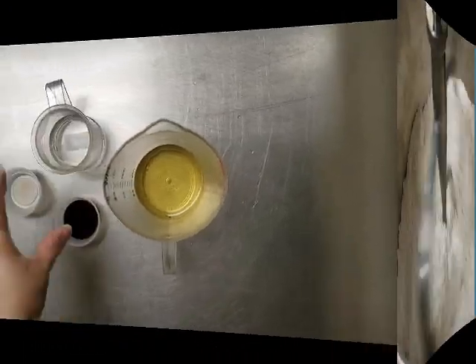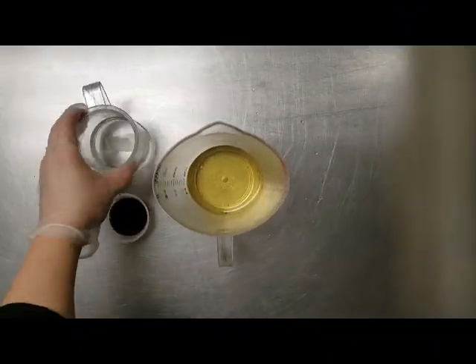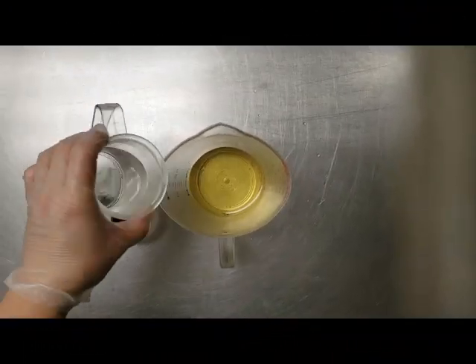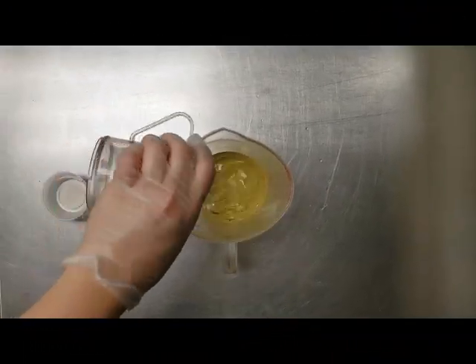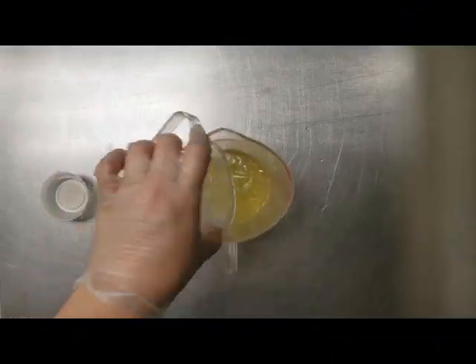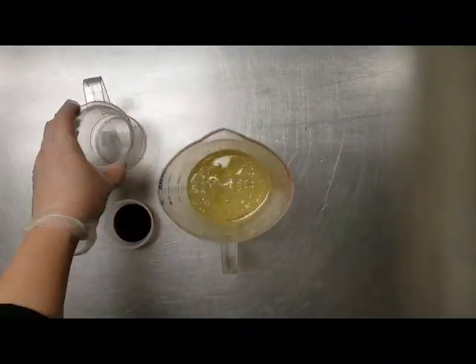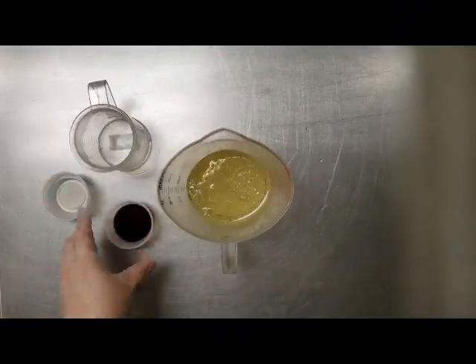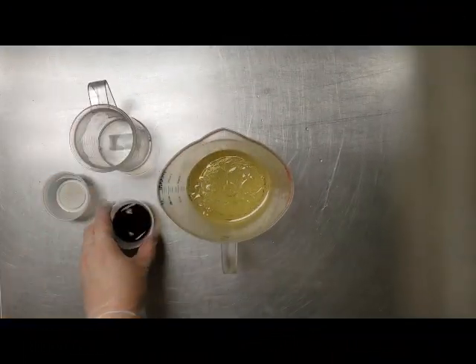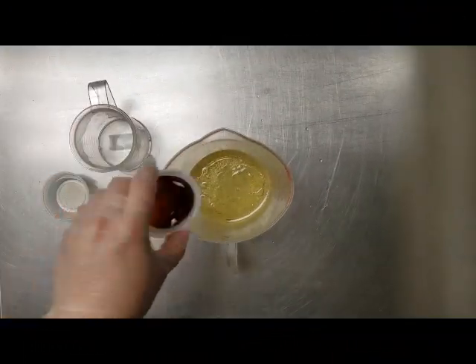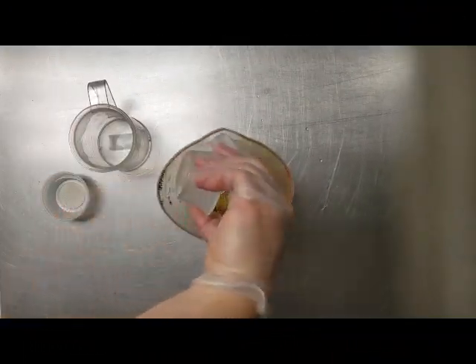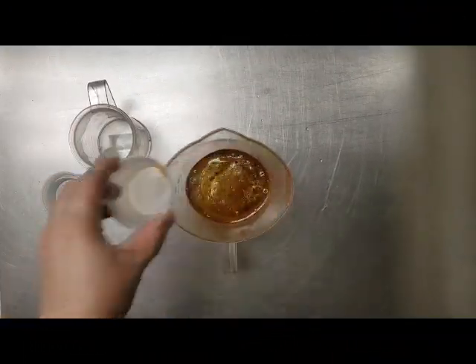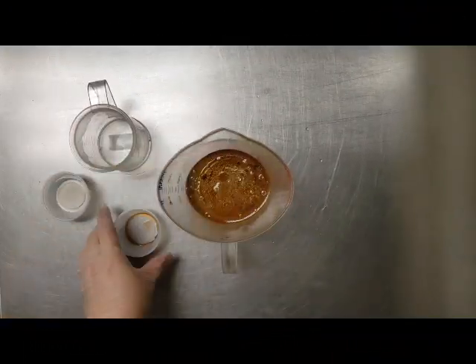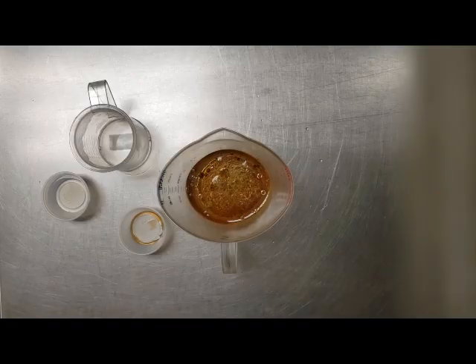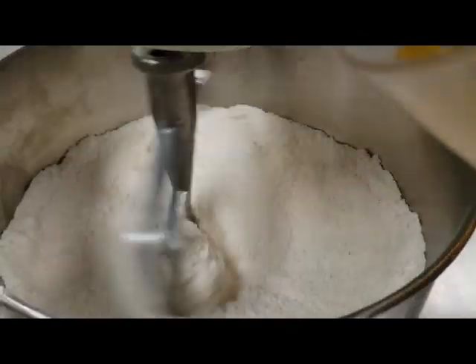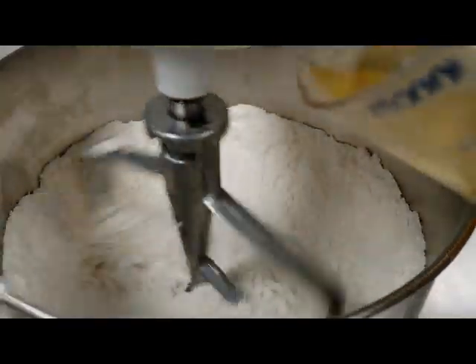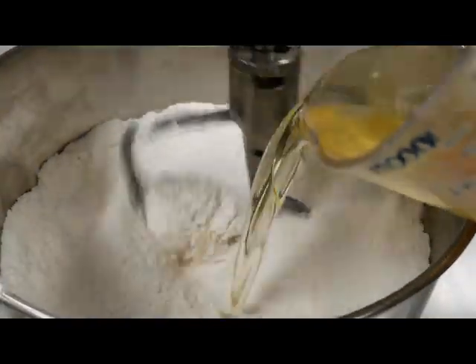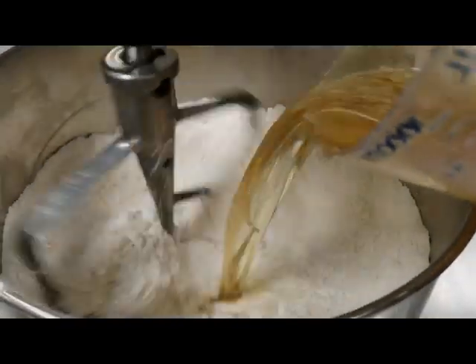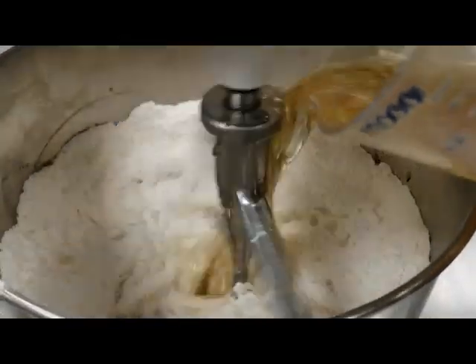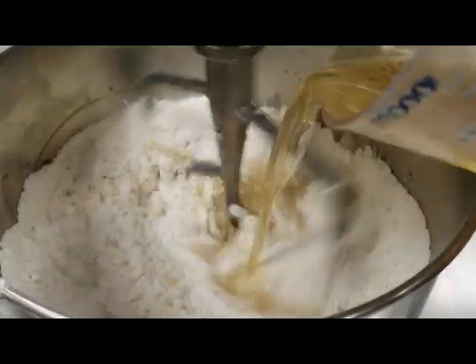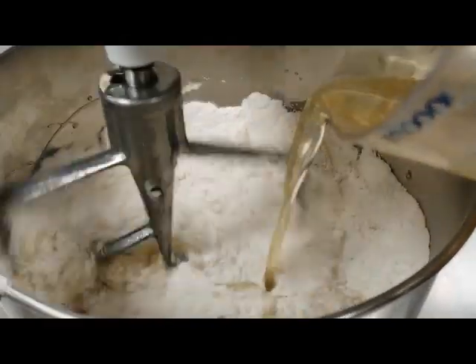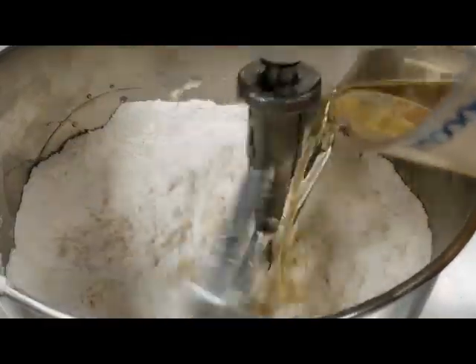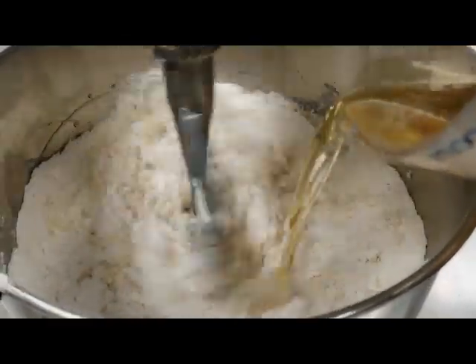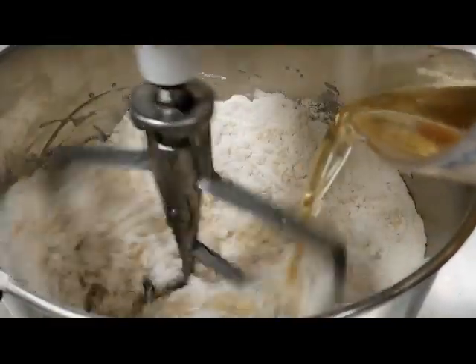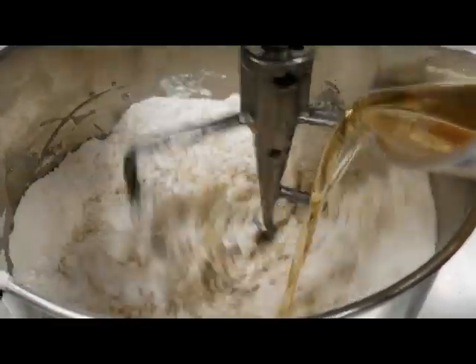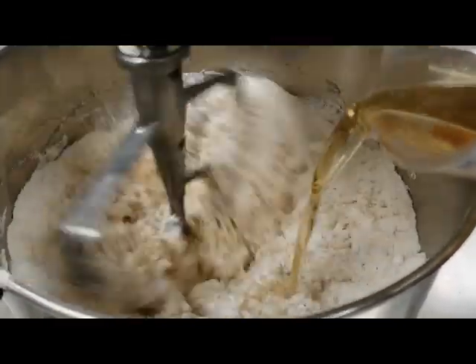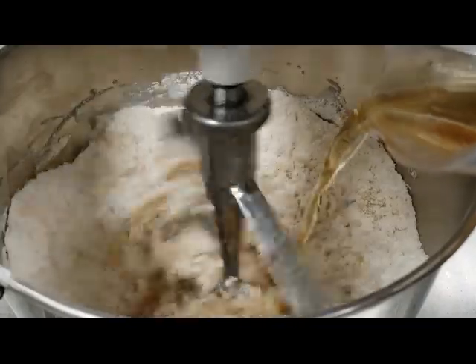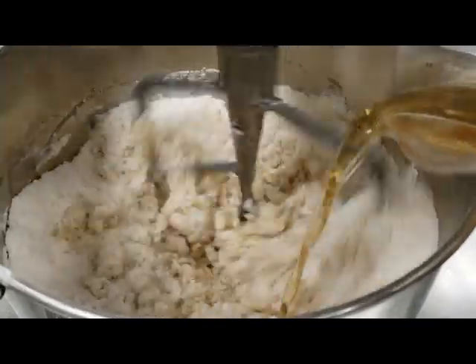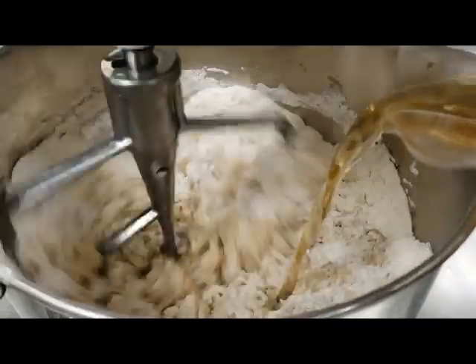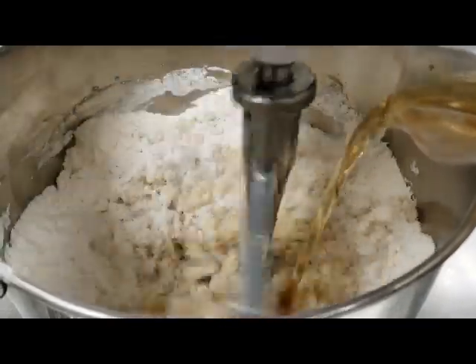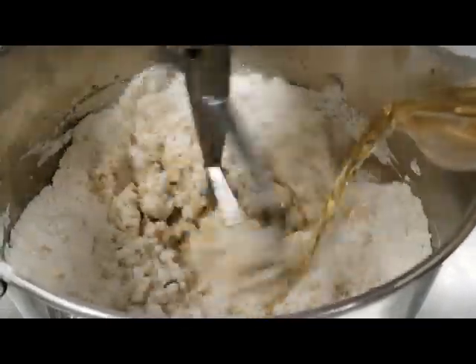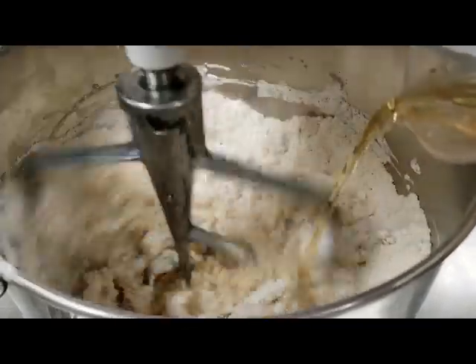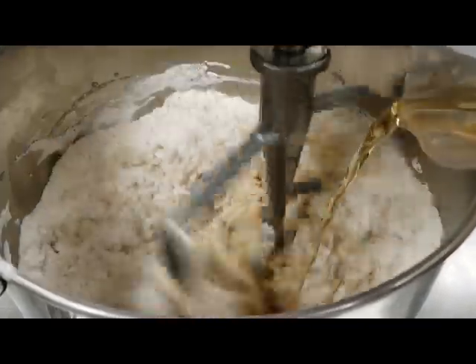Then we're gonna take our hot water and vanilla and add it to our canola oil, and then add that to the mixer with our dry ingredients. We're saving the distilled white vinegar to add just a little bit later.